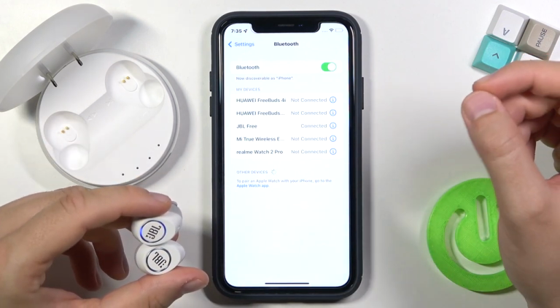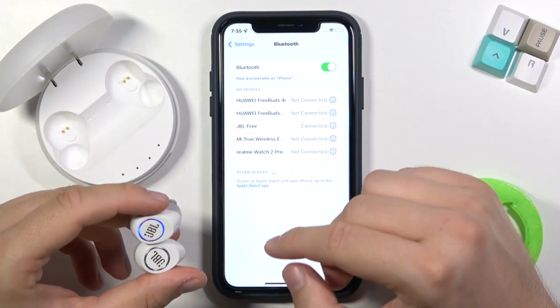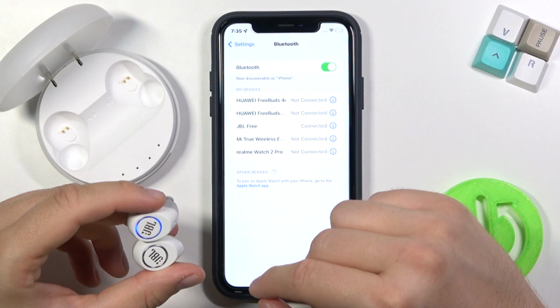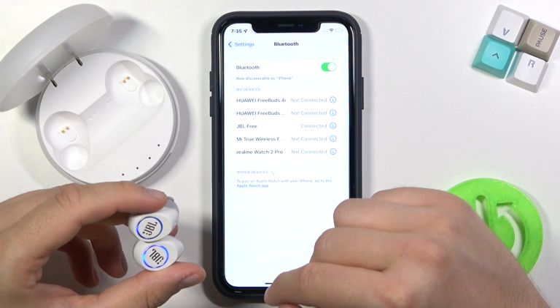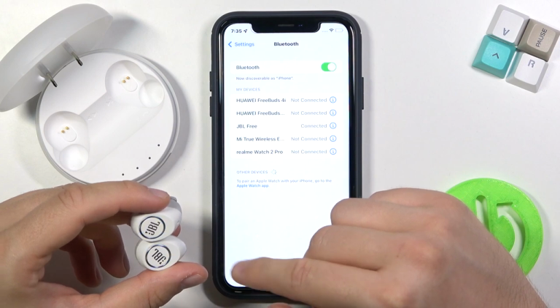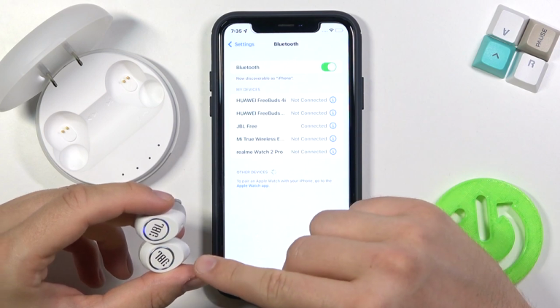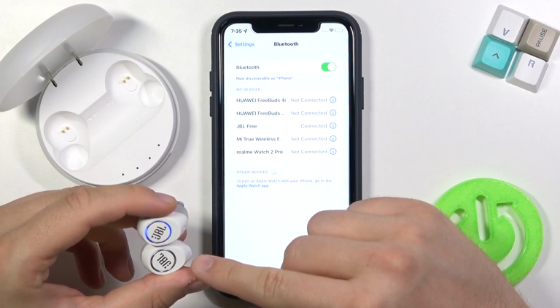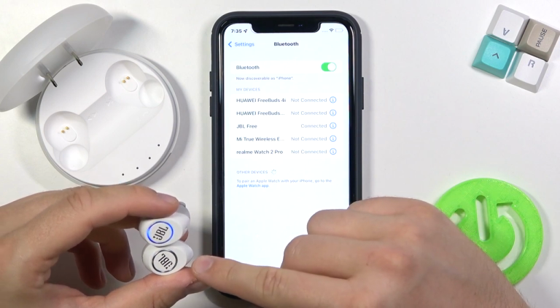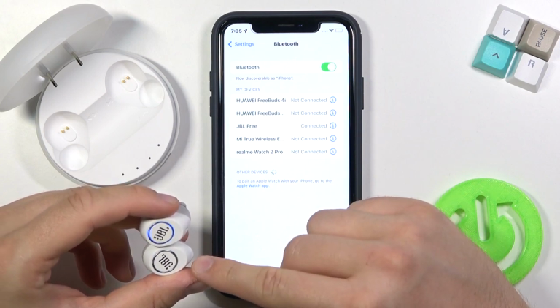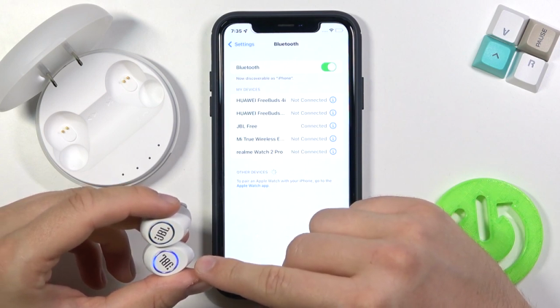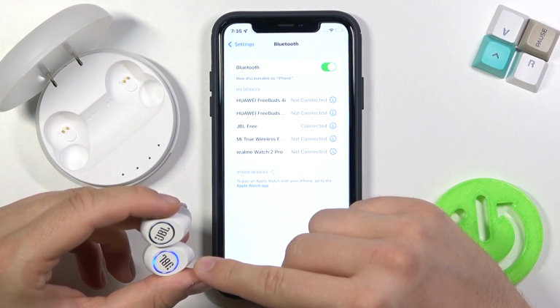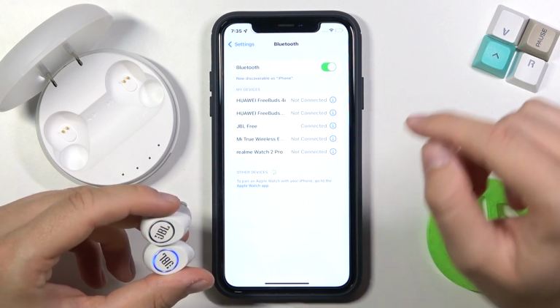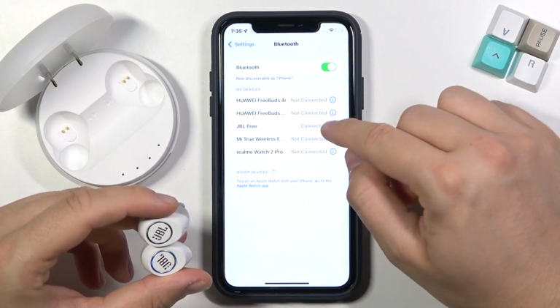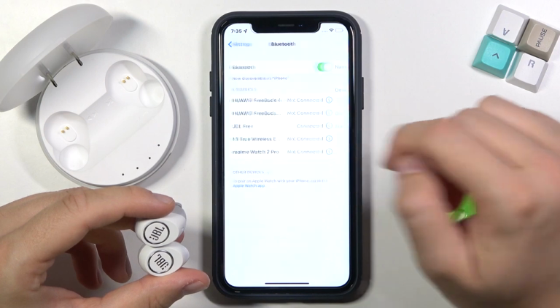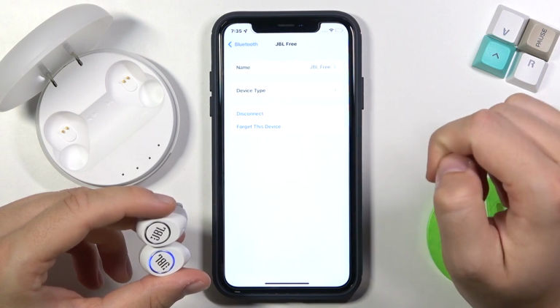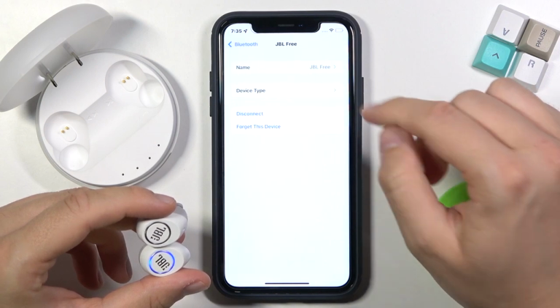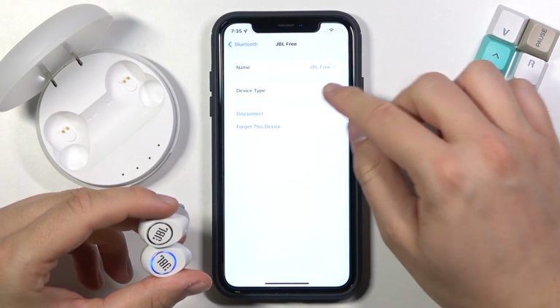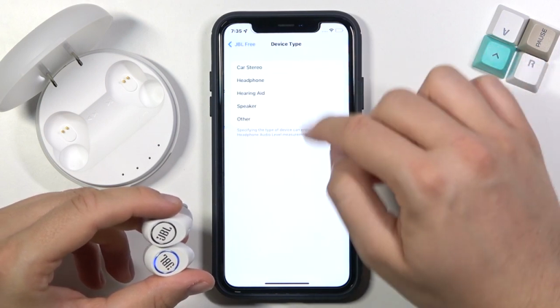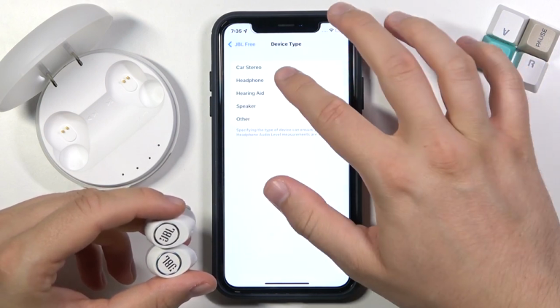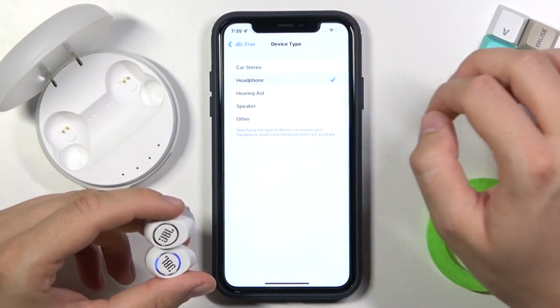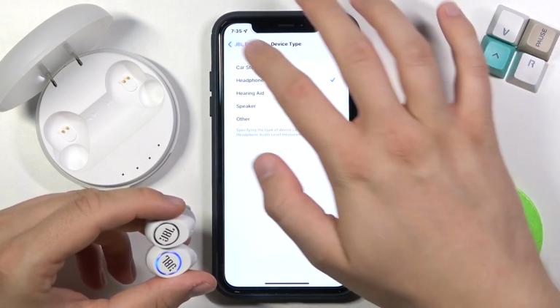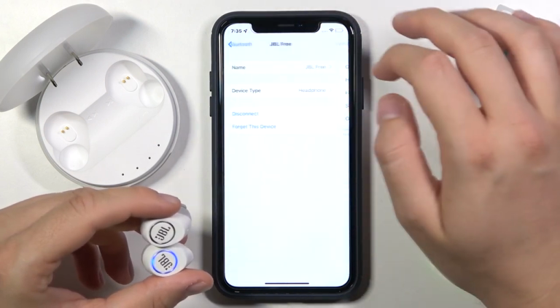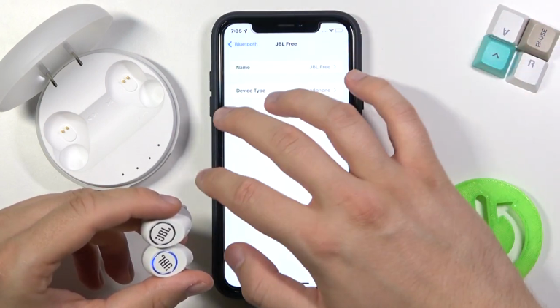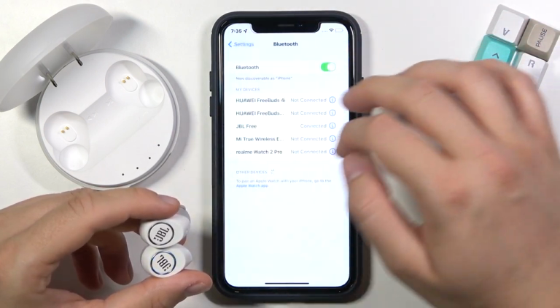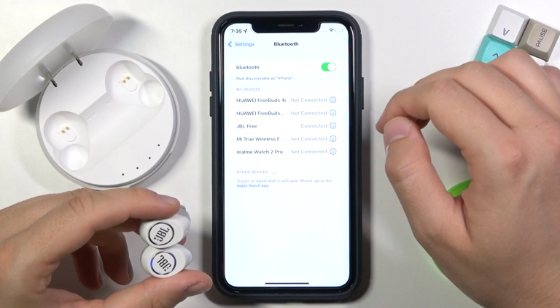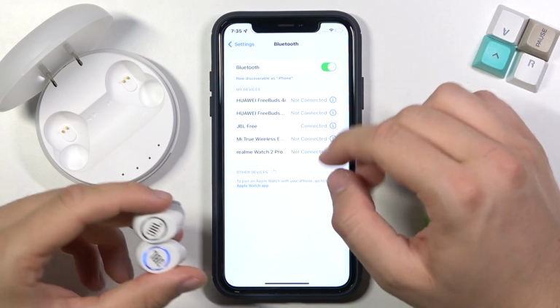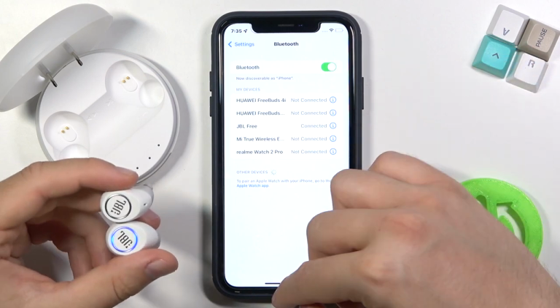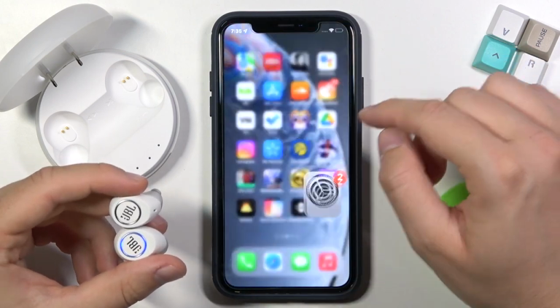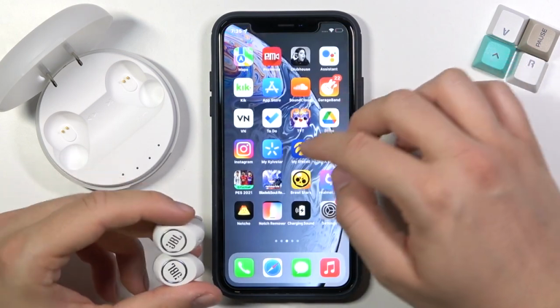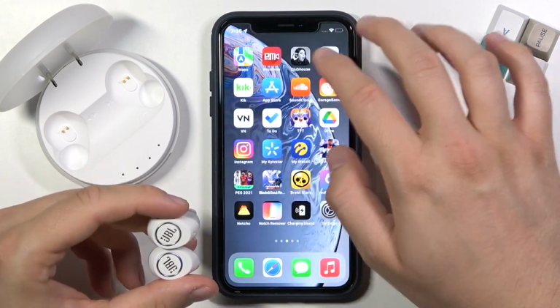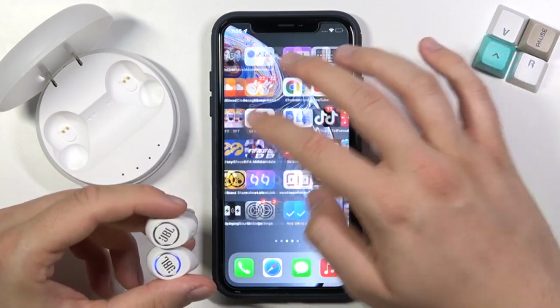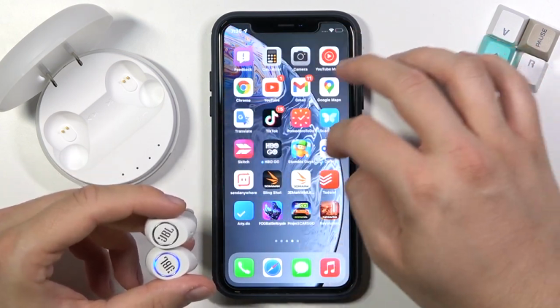And as you can see right now, we are successfully connected. We can click here on the information icon to choose the device type and just go back.